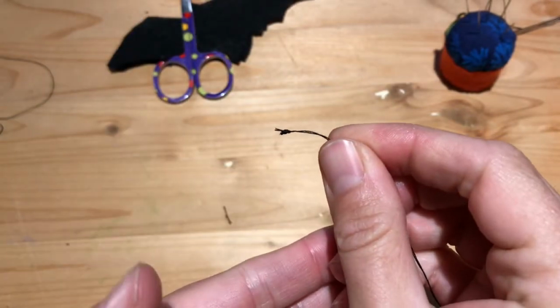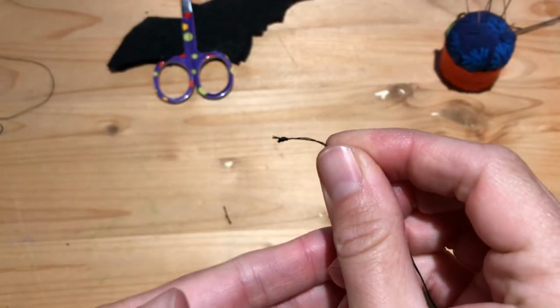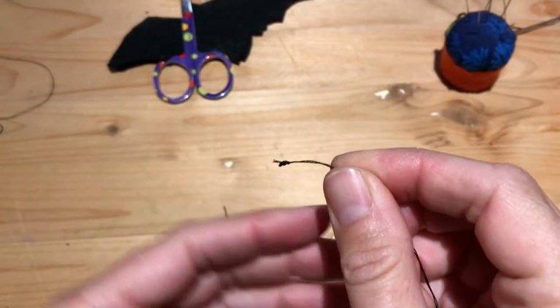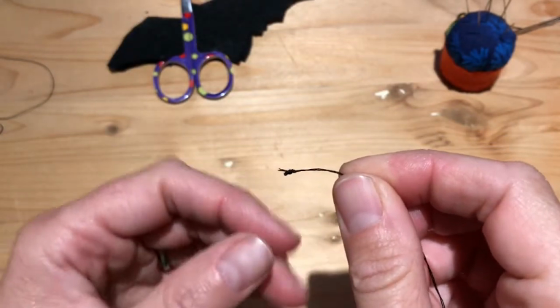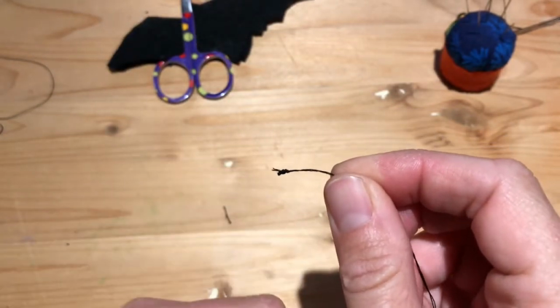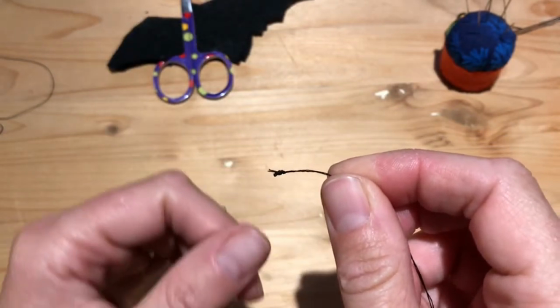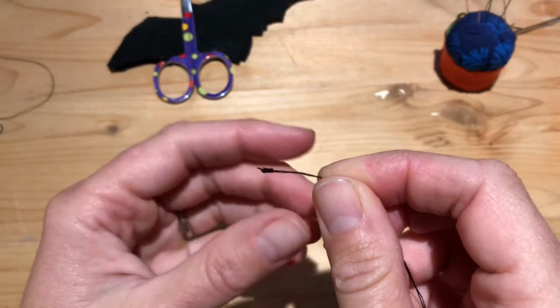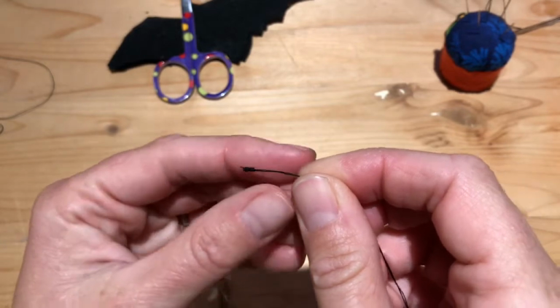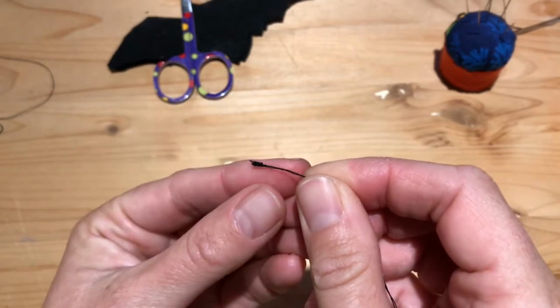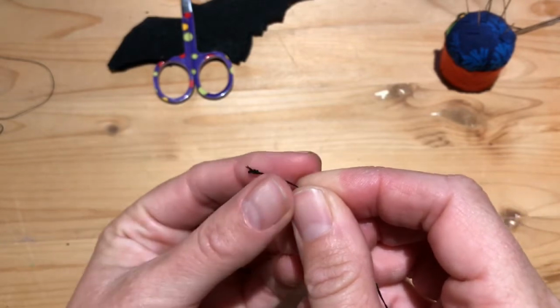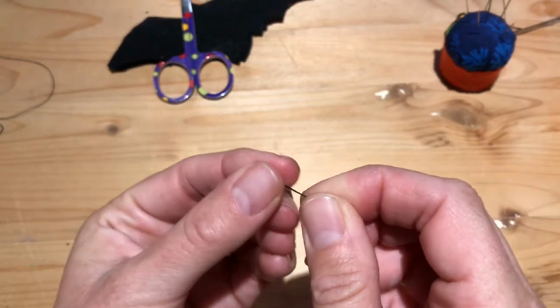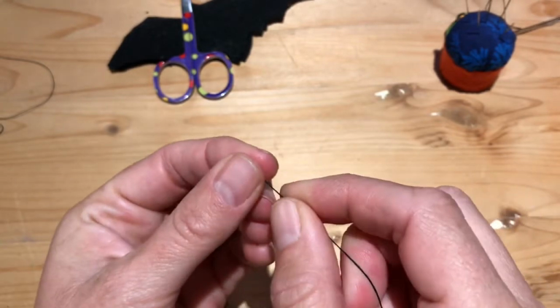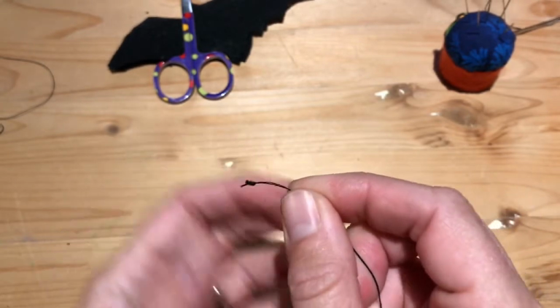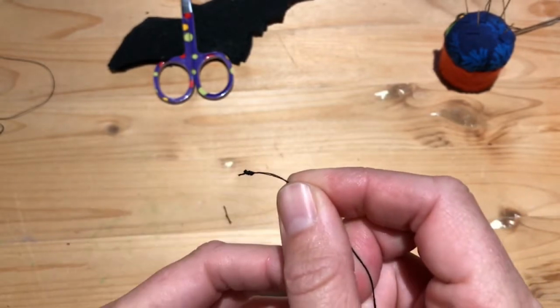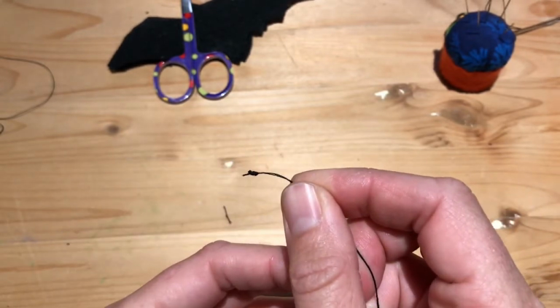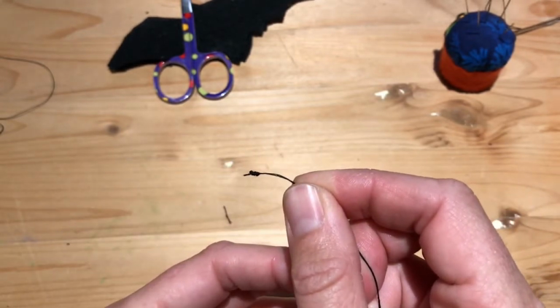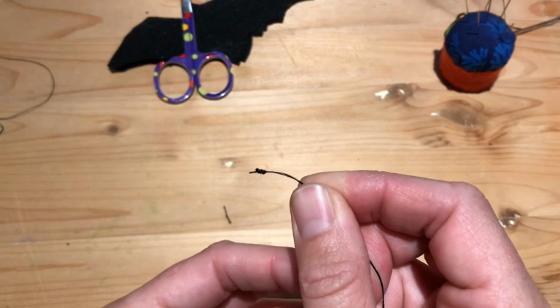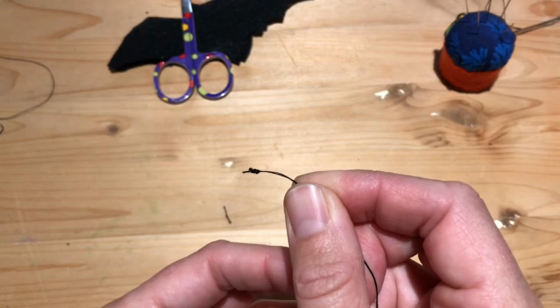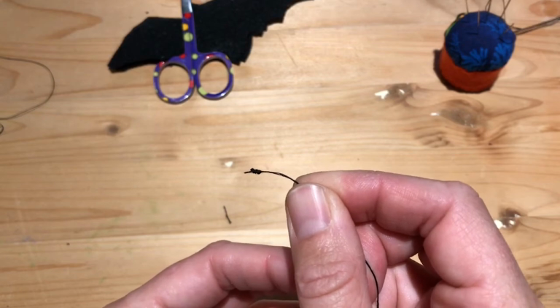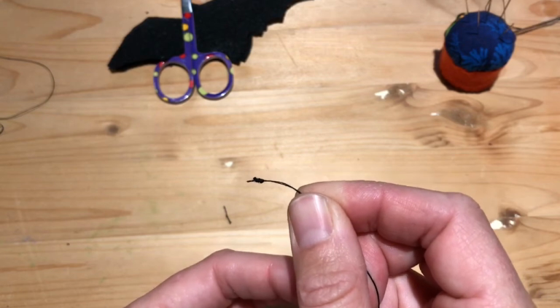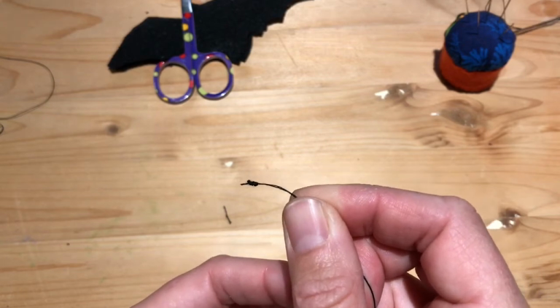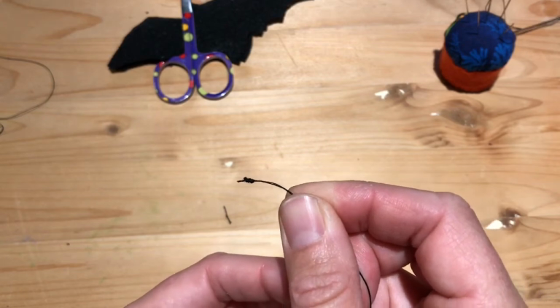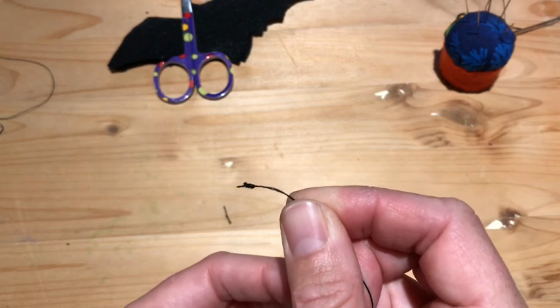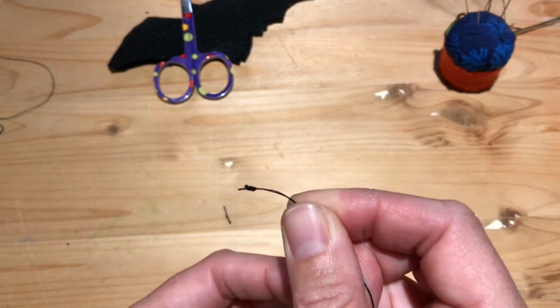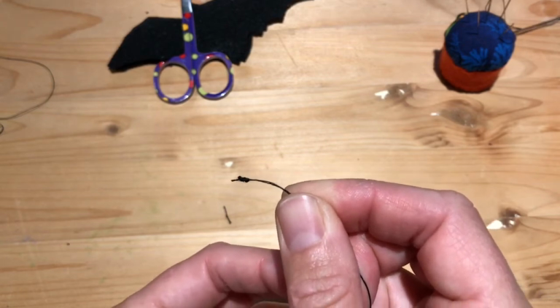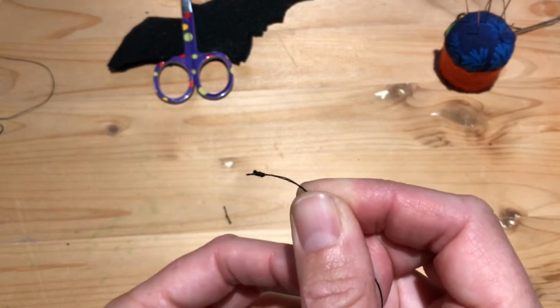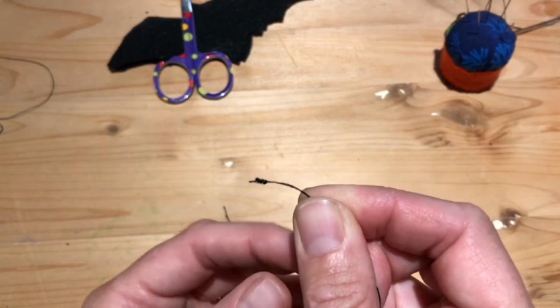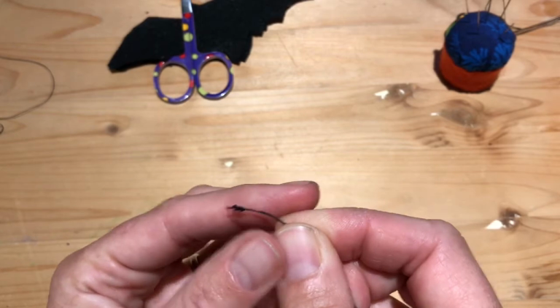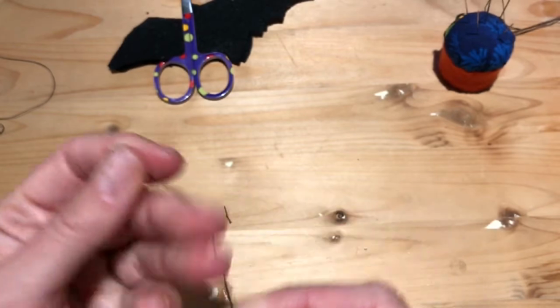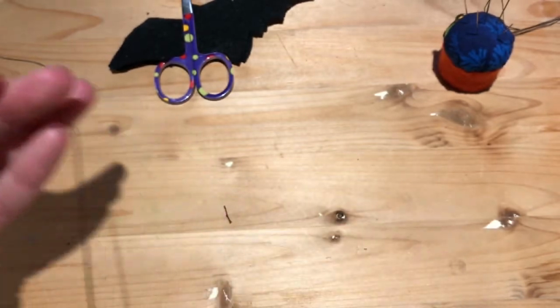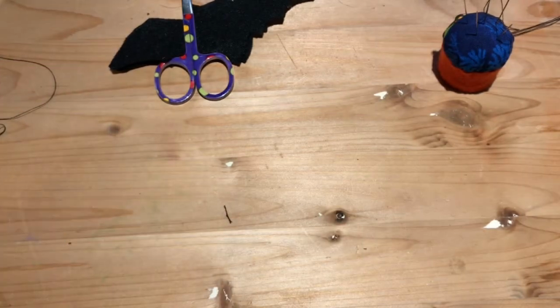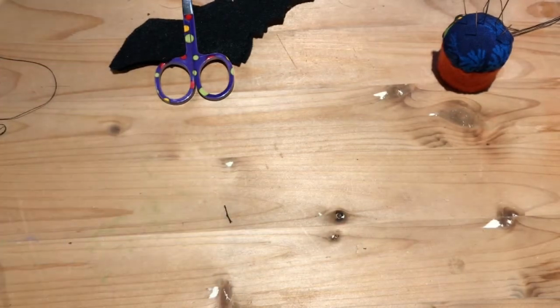If it doesn't work the first time, try again. Maybe you or someone in your family has another method they really like for making a knot. This is the method my mom taught me, so I'm passing it on. All right, now we're ready to stitch.